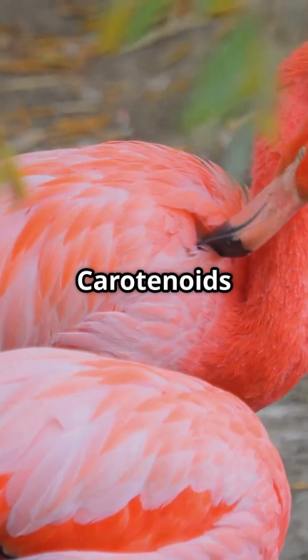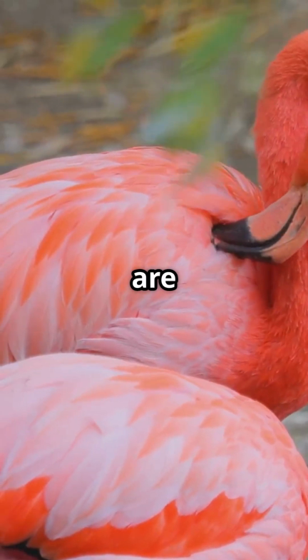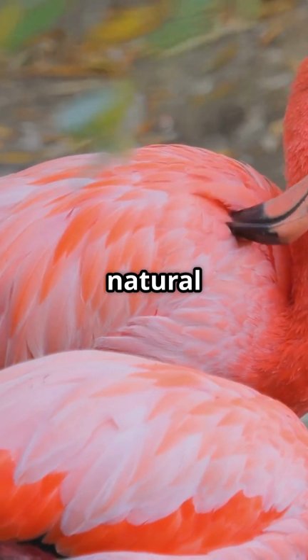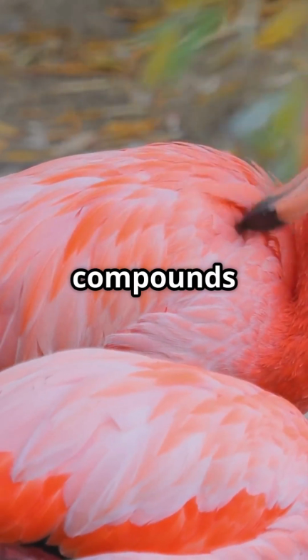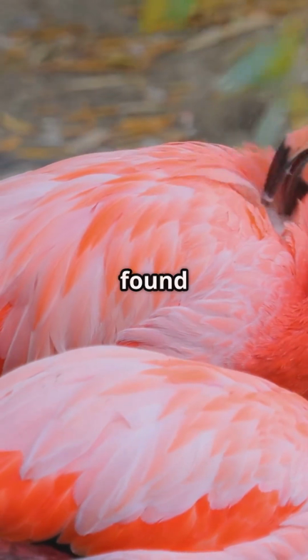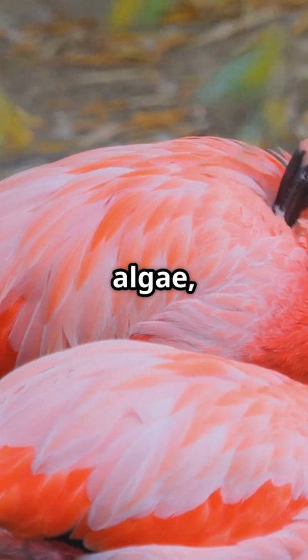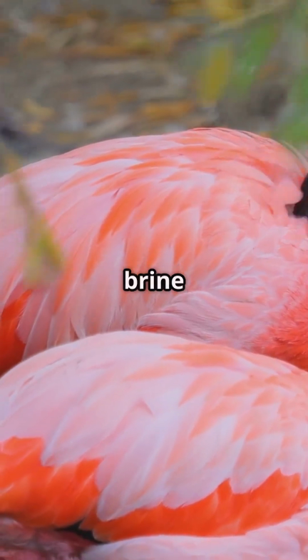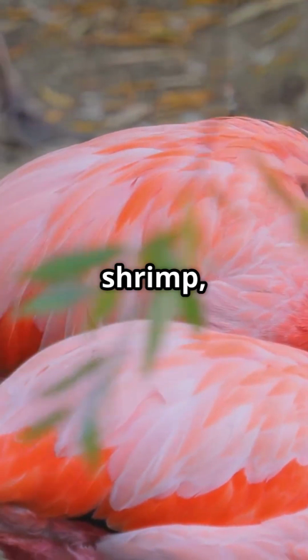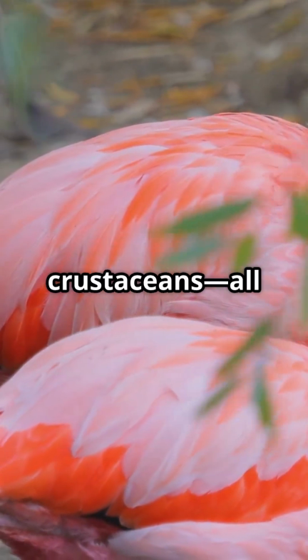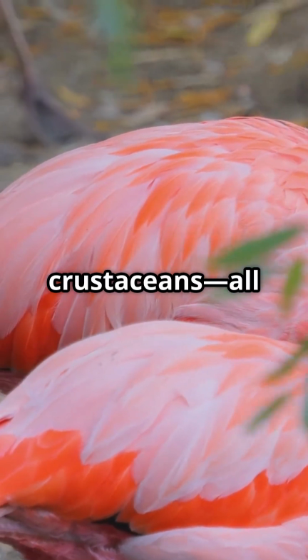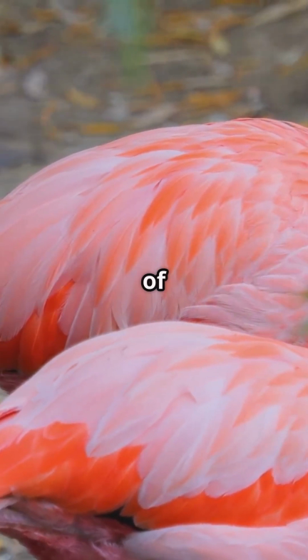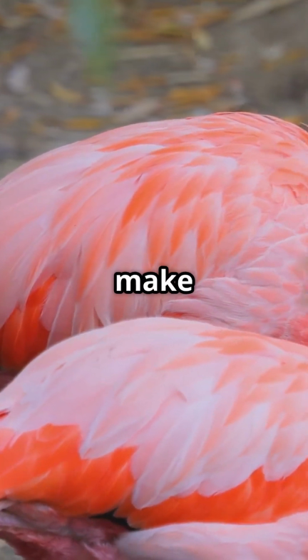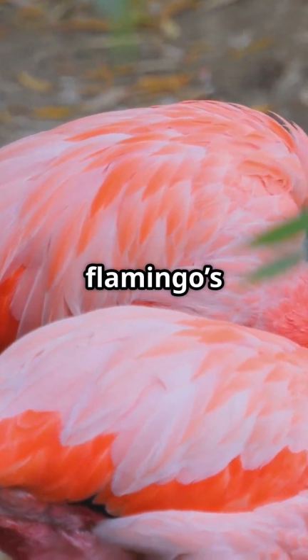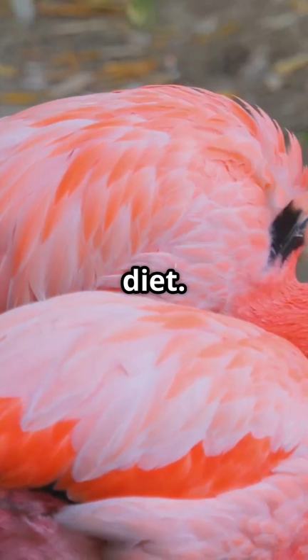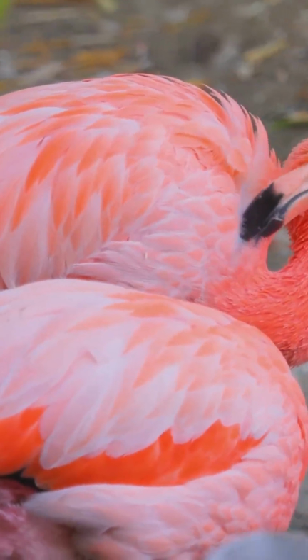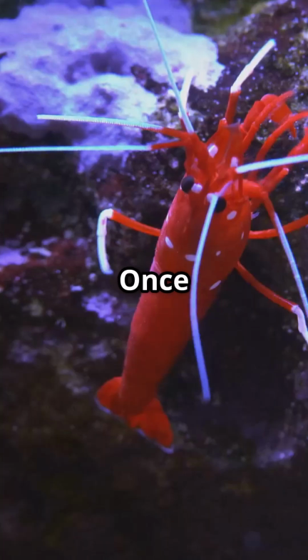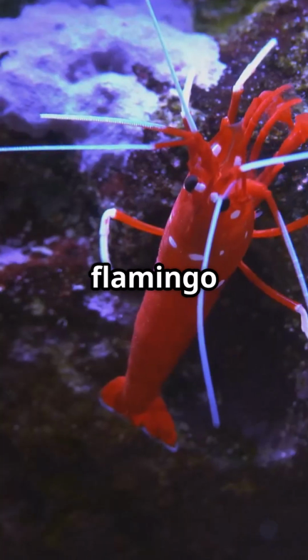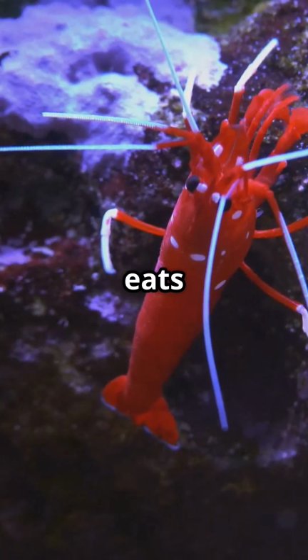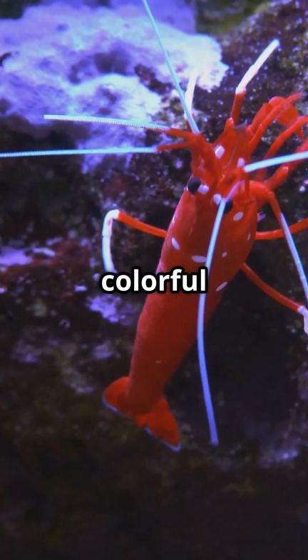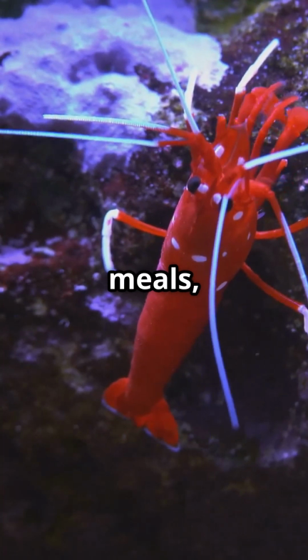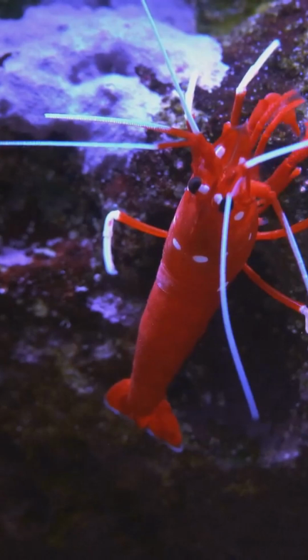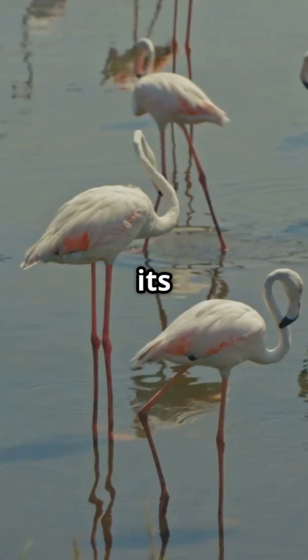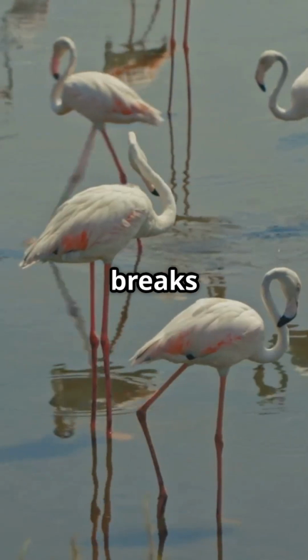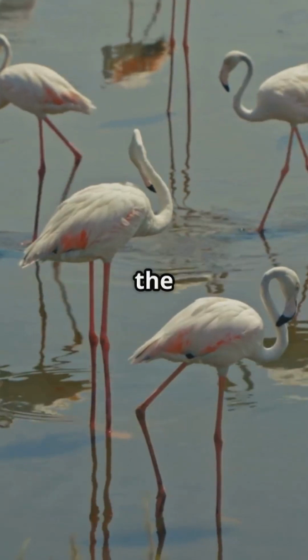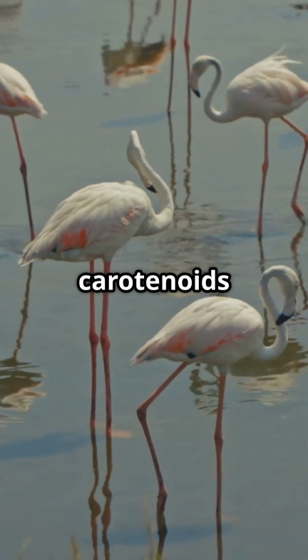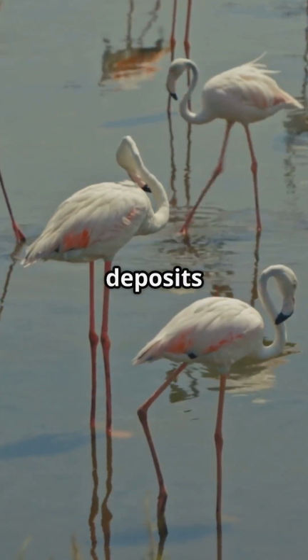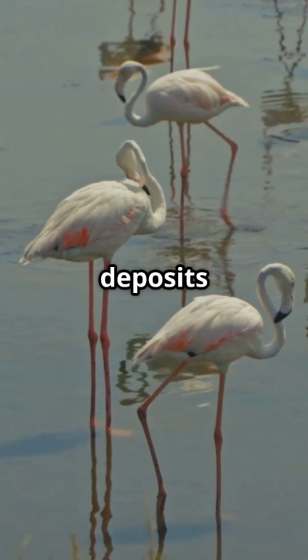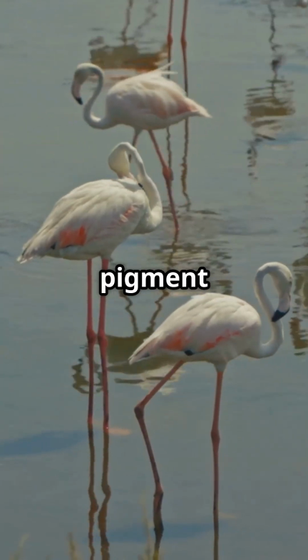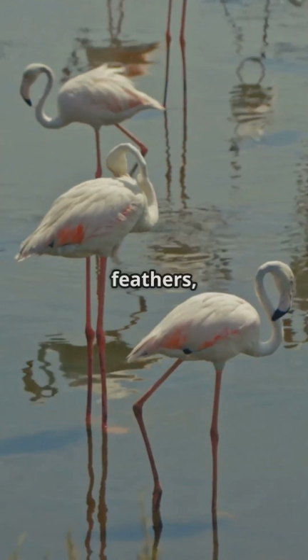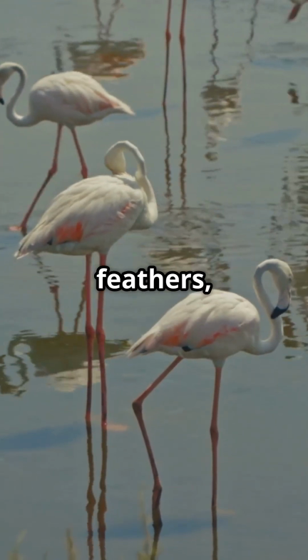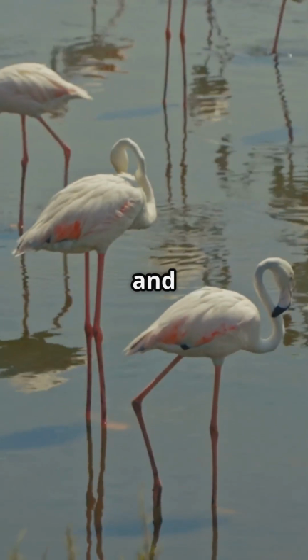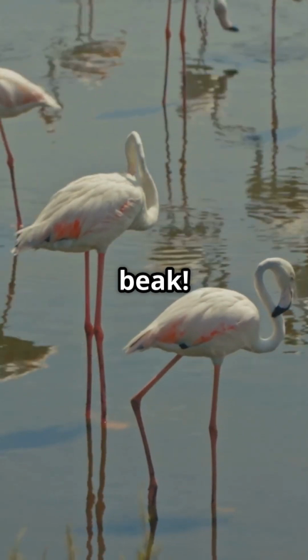Carotenoids are natural color compounds found in algae, brine shrimp, and crustaceans, all of which make up a flamingo's diet. Once the flamingo eats these colorful meals, its body breaks down the carotenoids and deposits the pigment into its feathers, skin, and even beak.